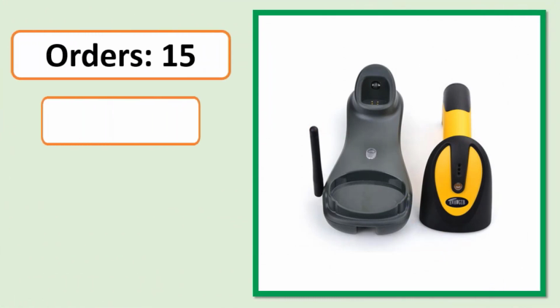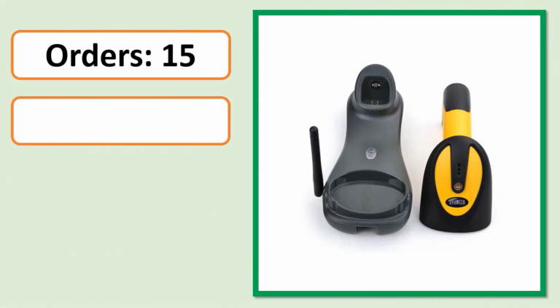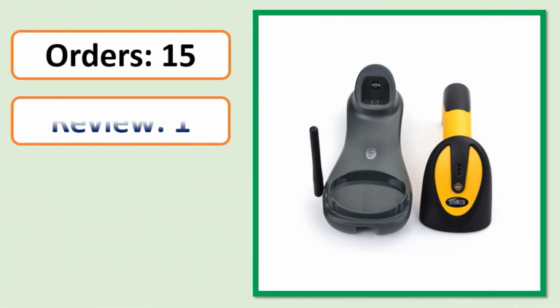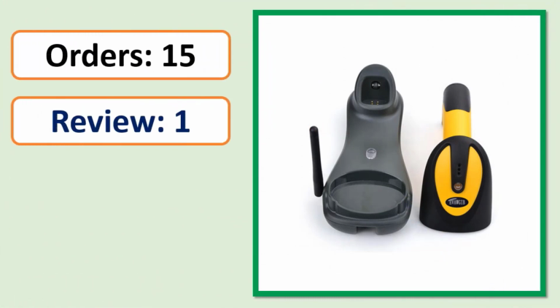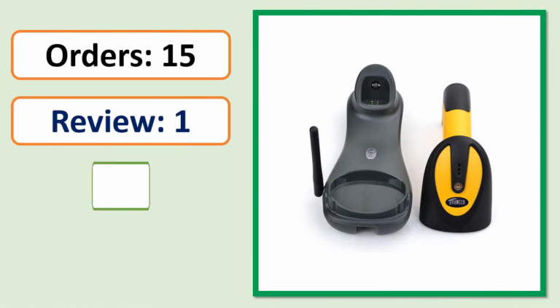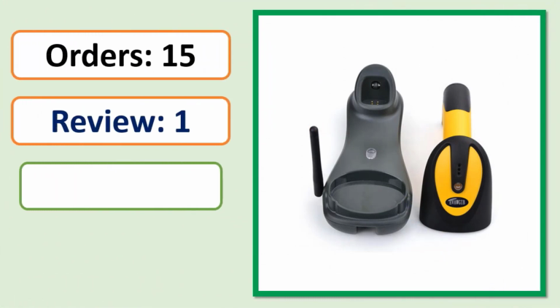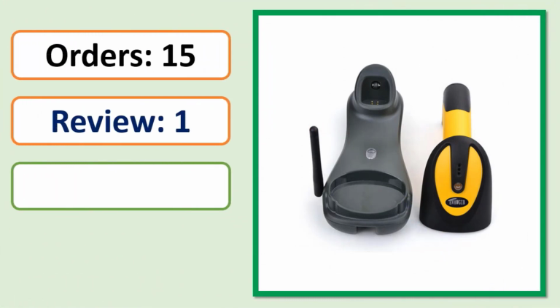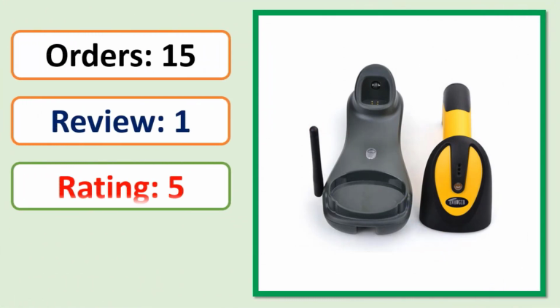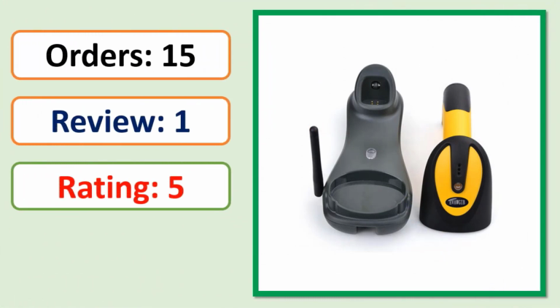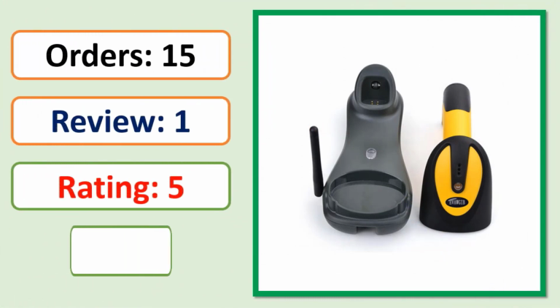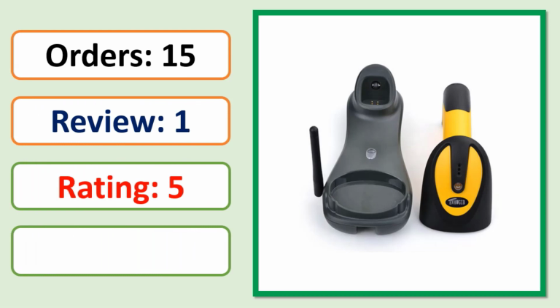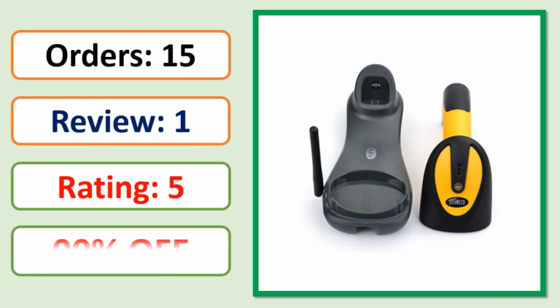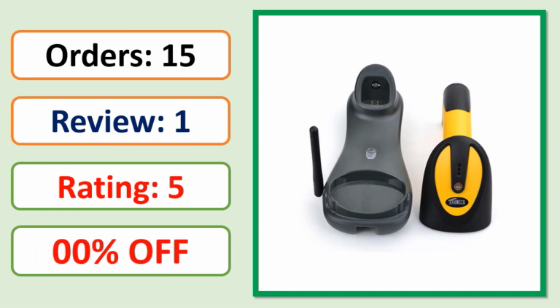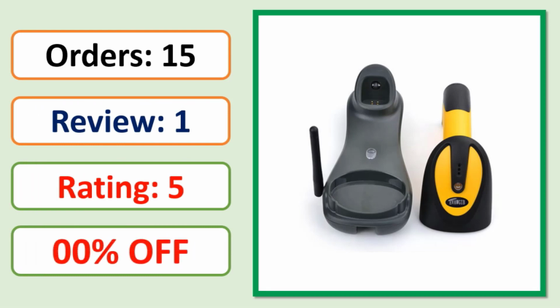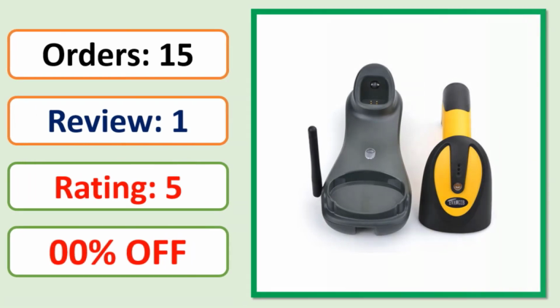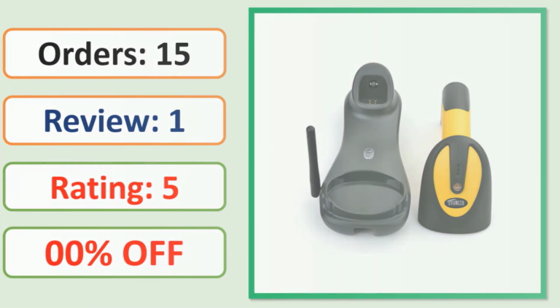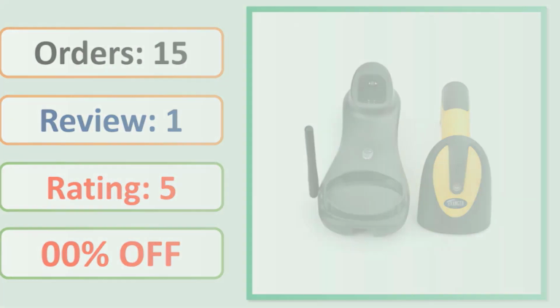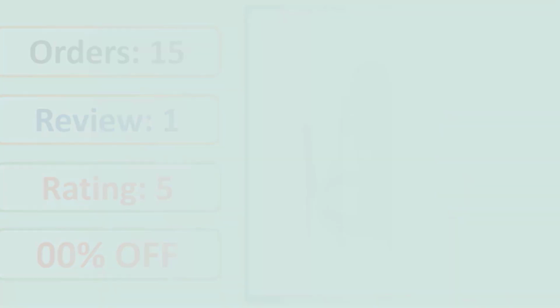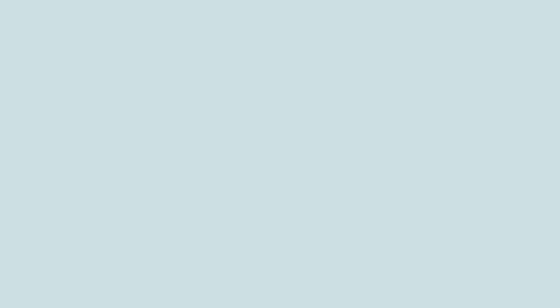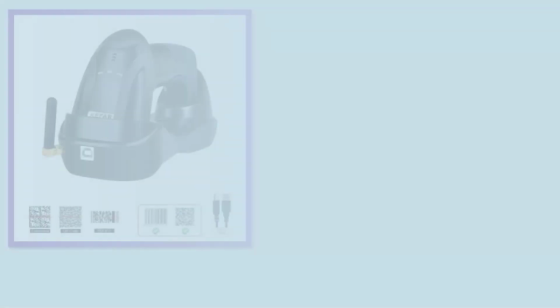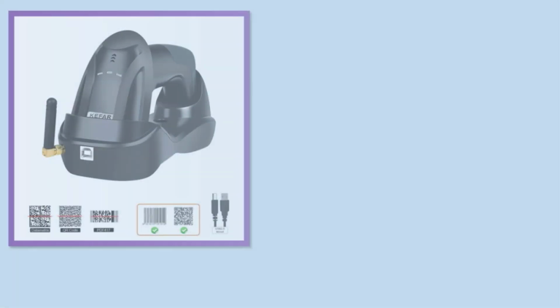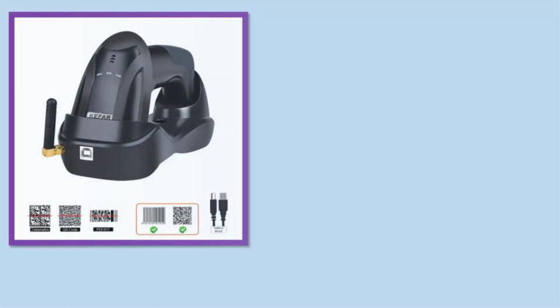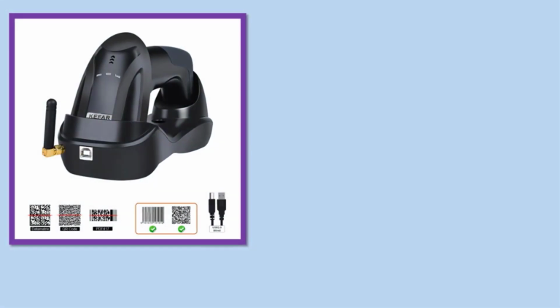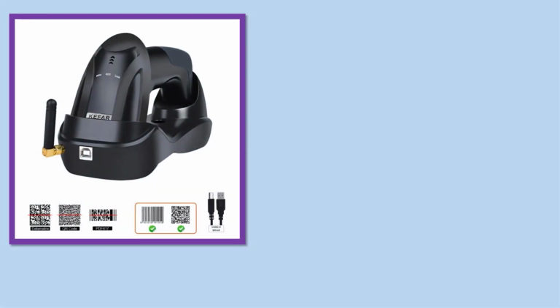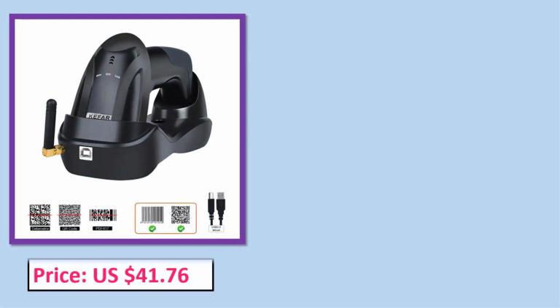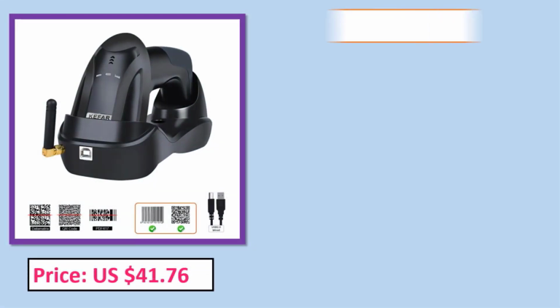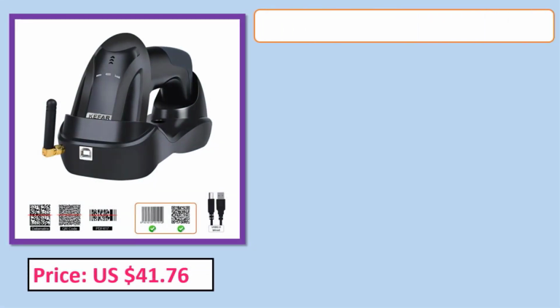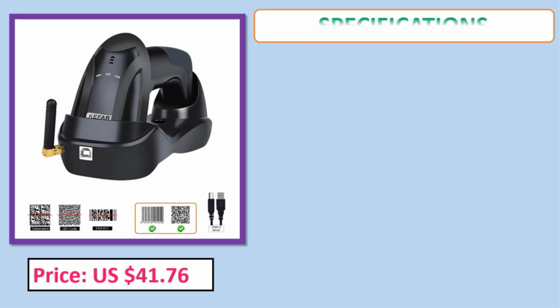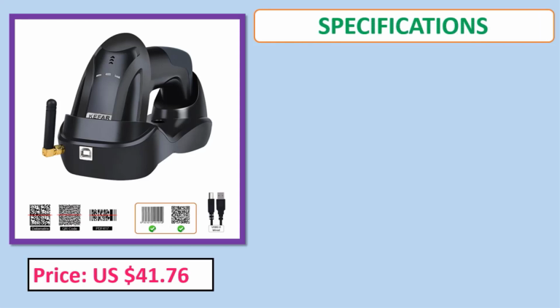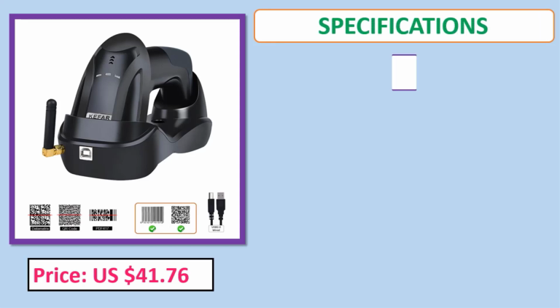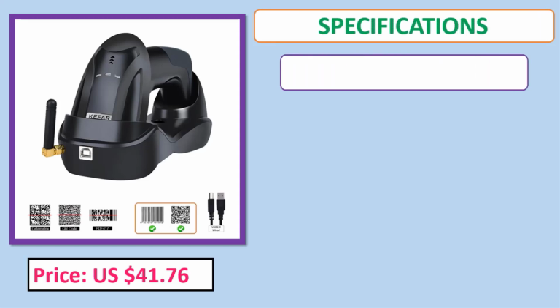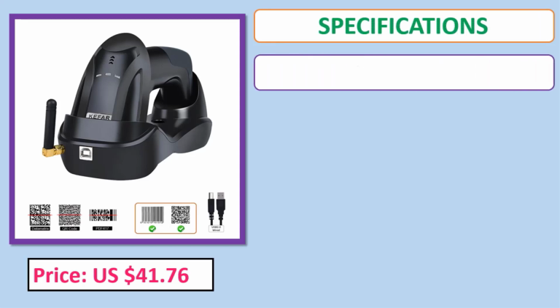Number 3. Review, Rating, Percent off, Price, Specifications.